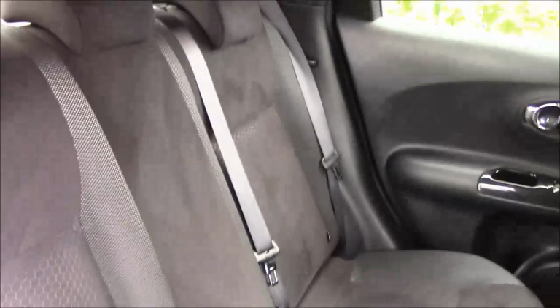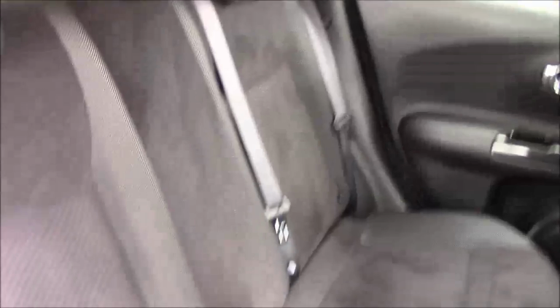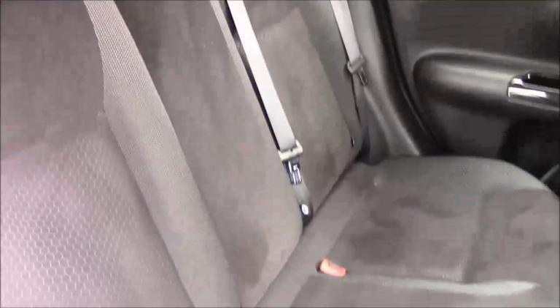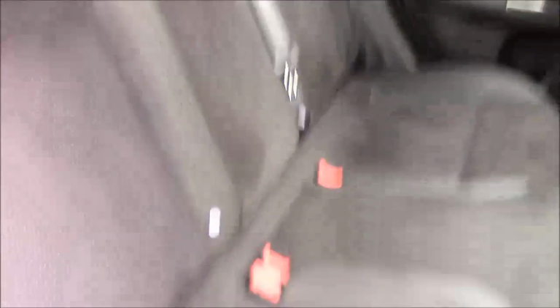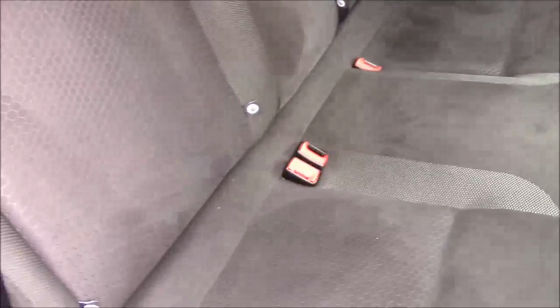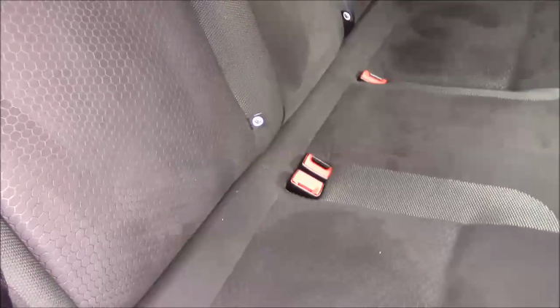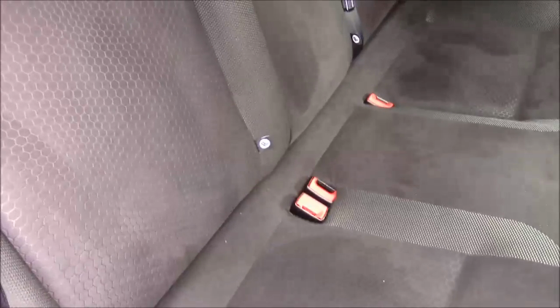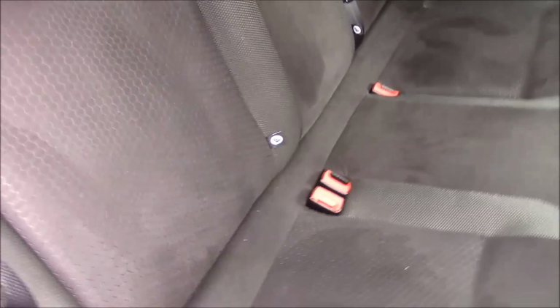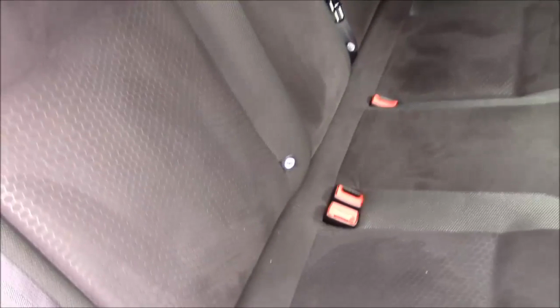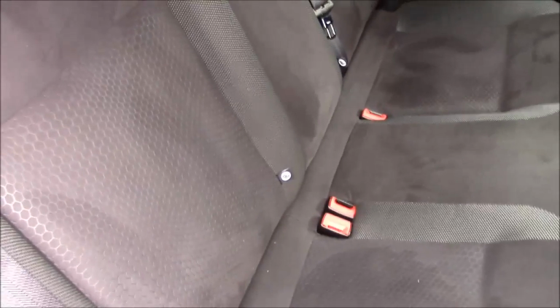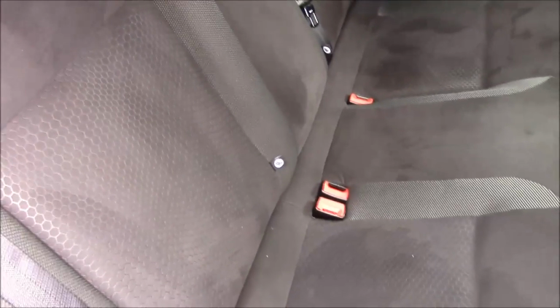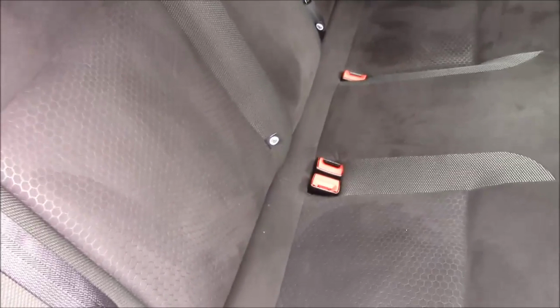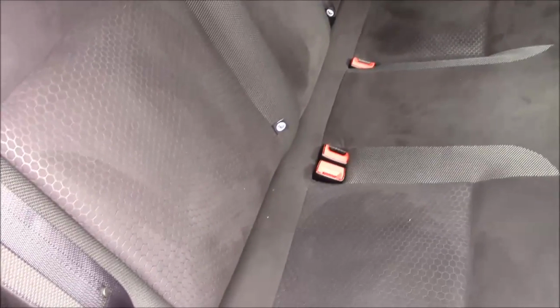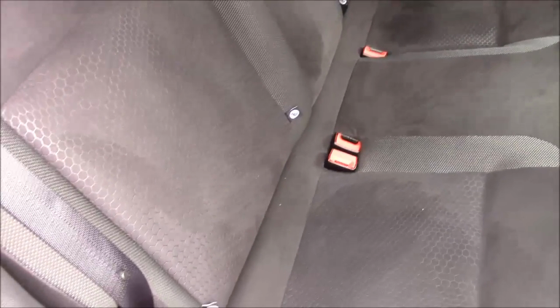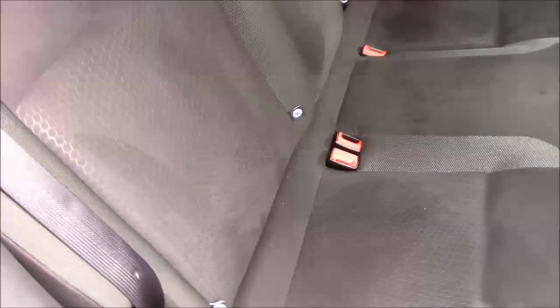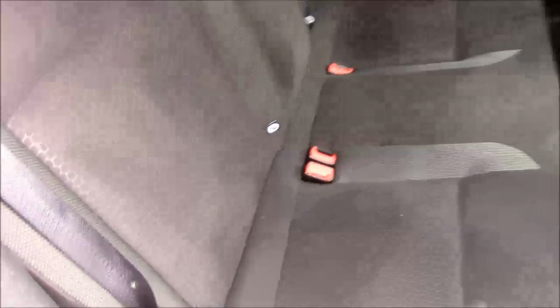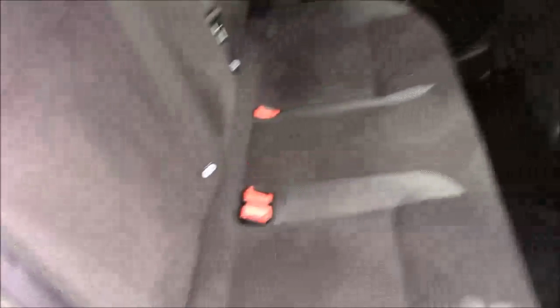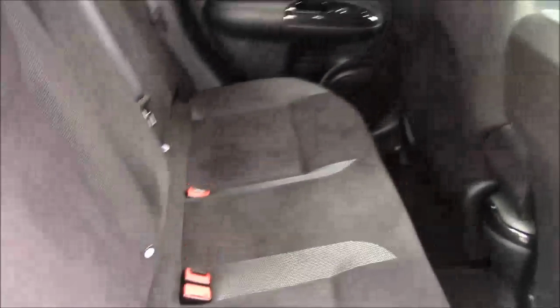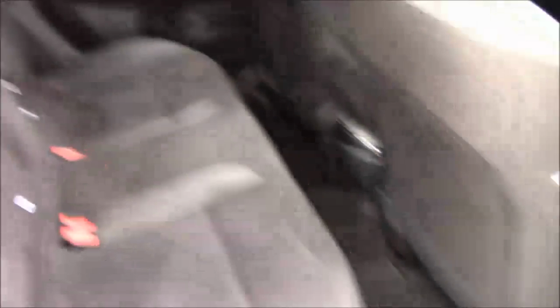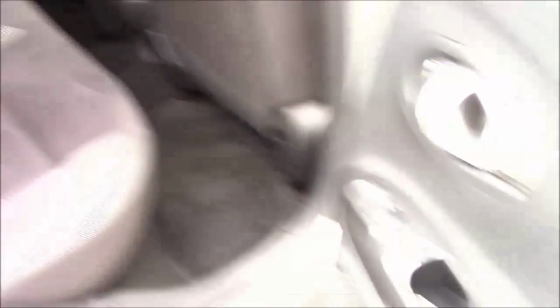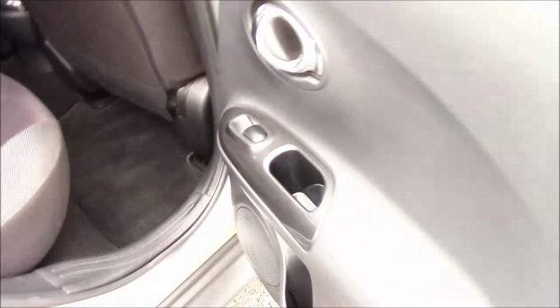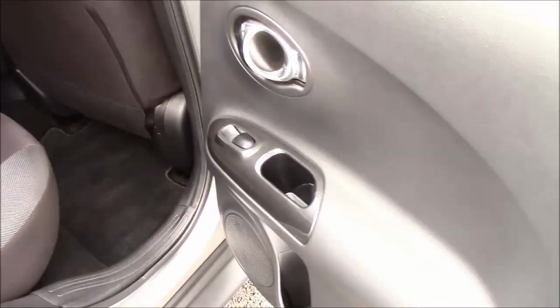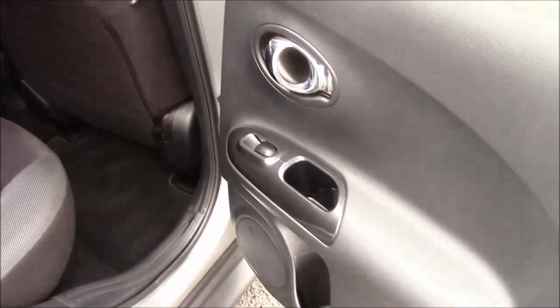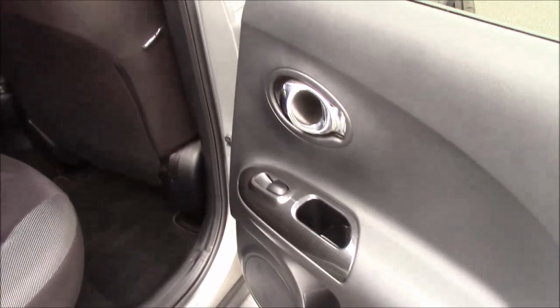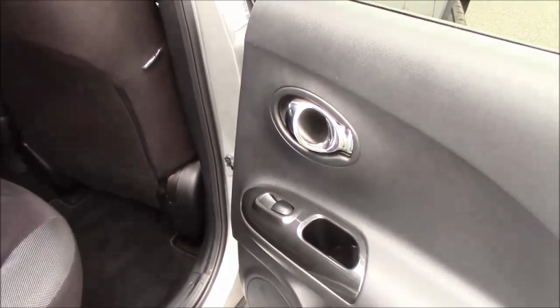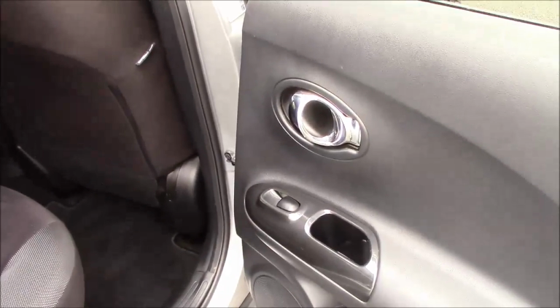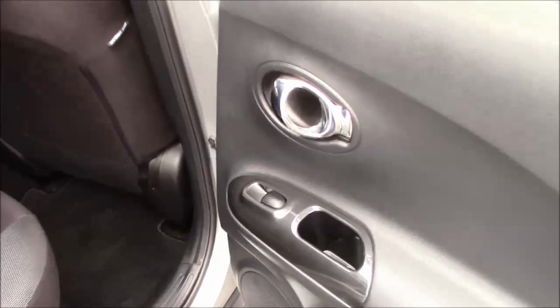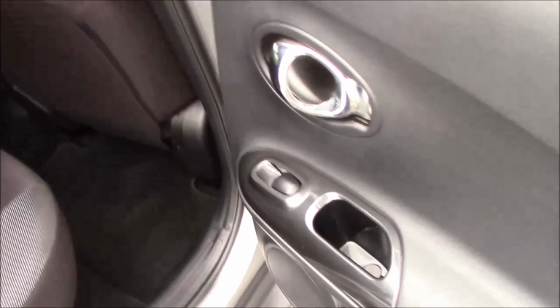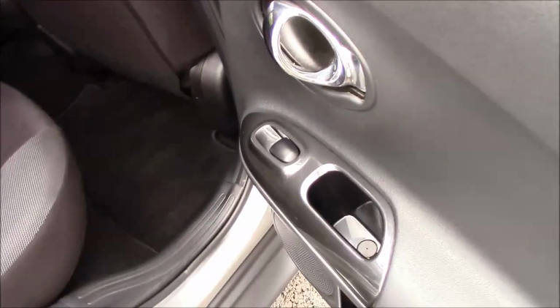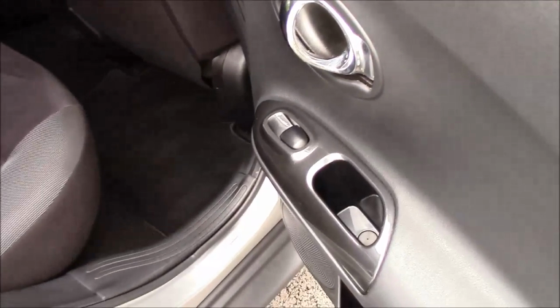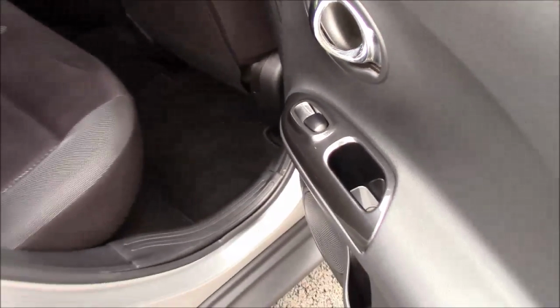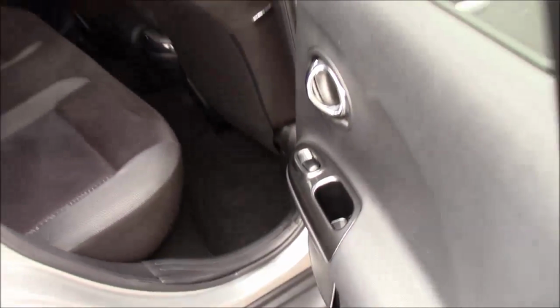We also have three rear headrests and a centre seat belt, so all rear passengers have a three-point harness — they're really safe. This model also has chrome door handles and rear electric windows.